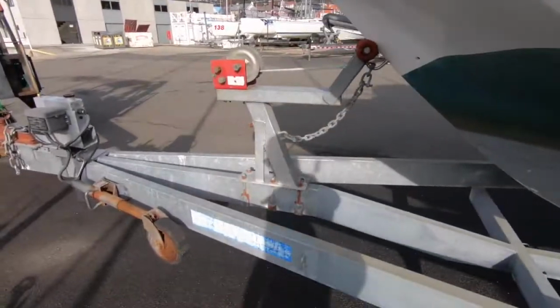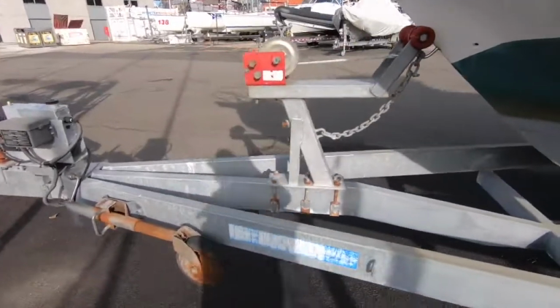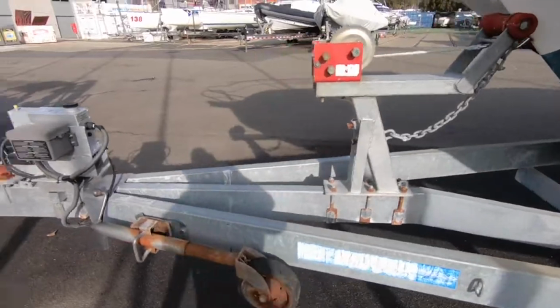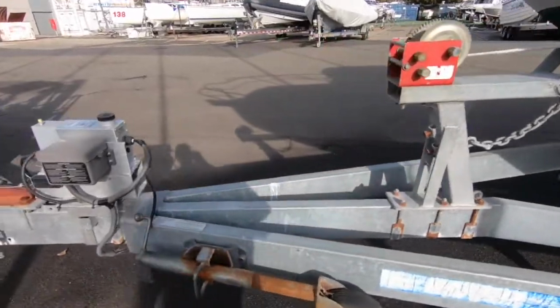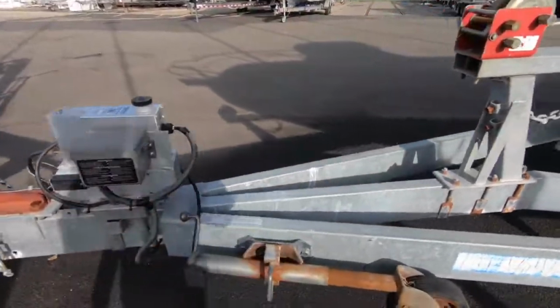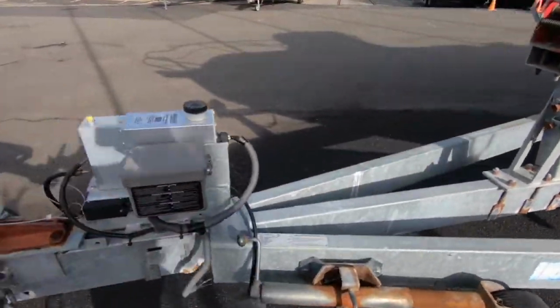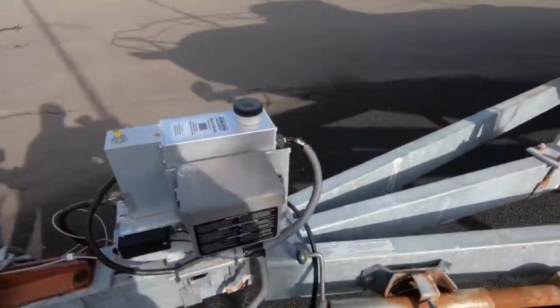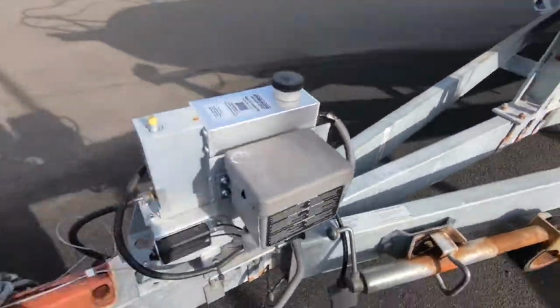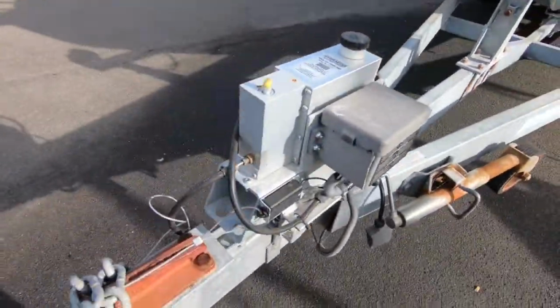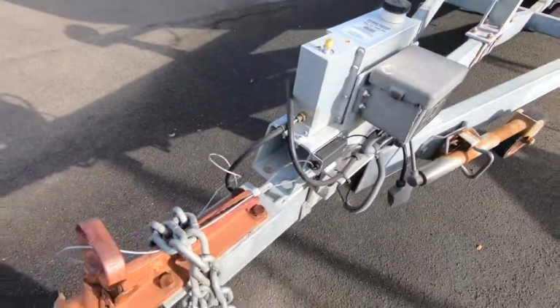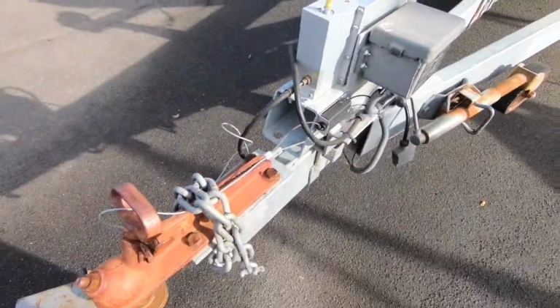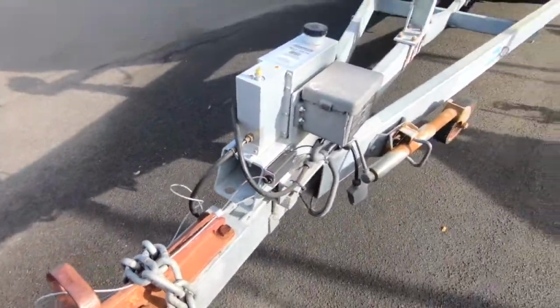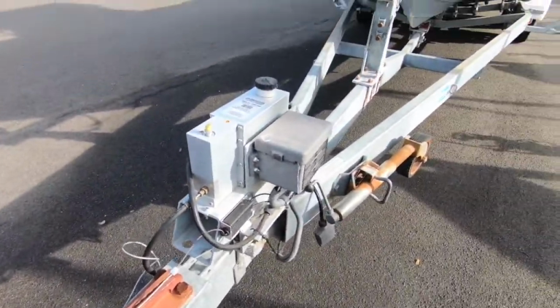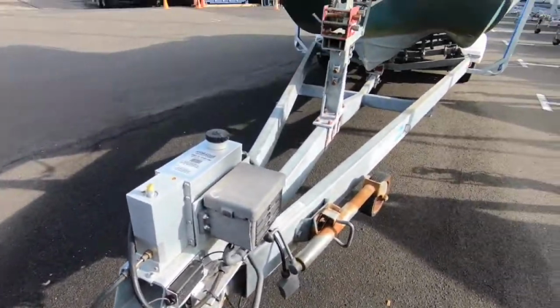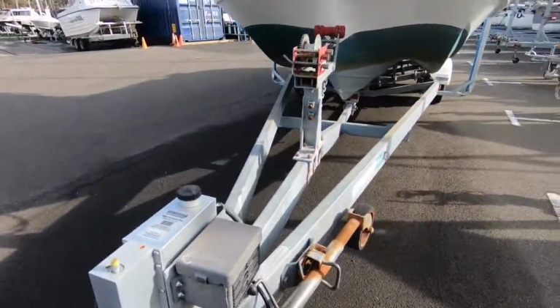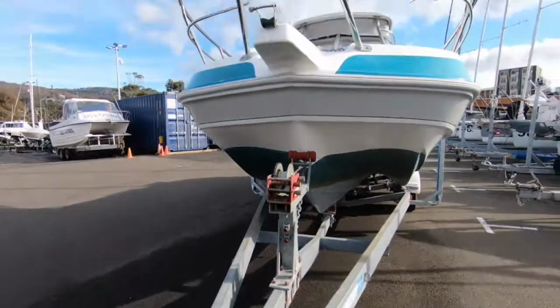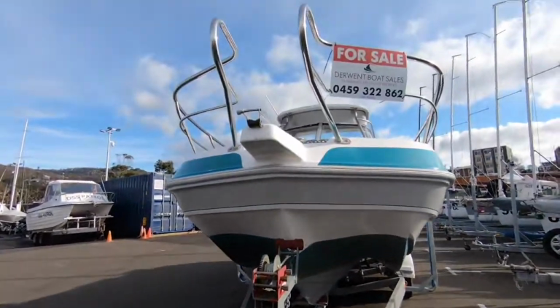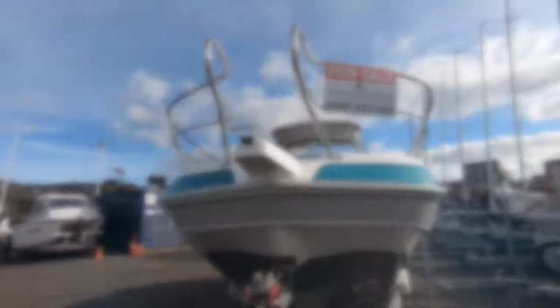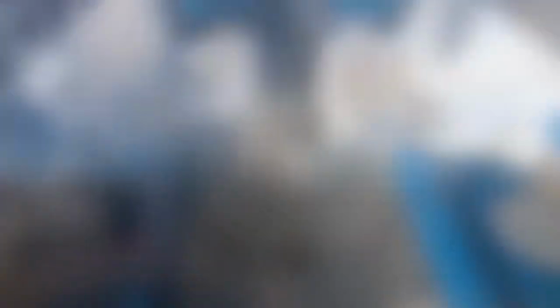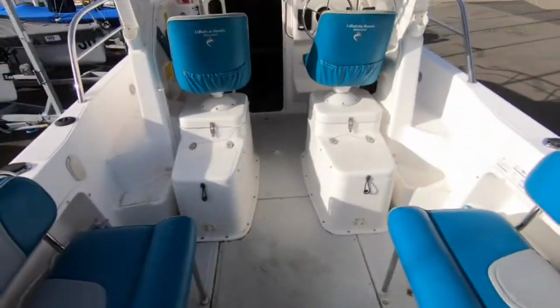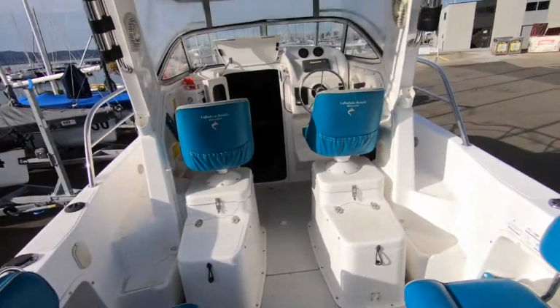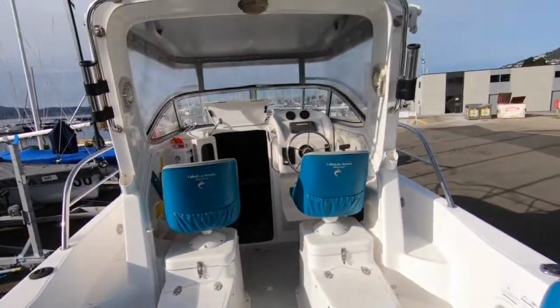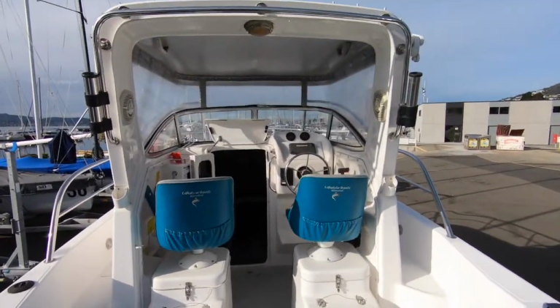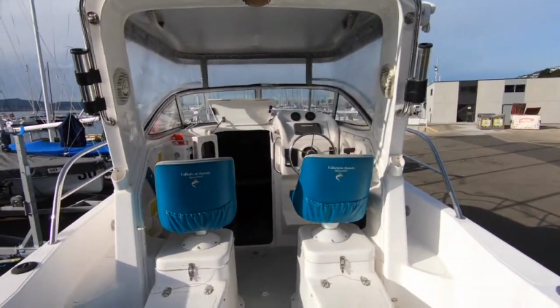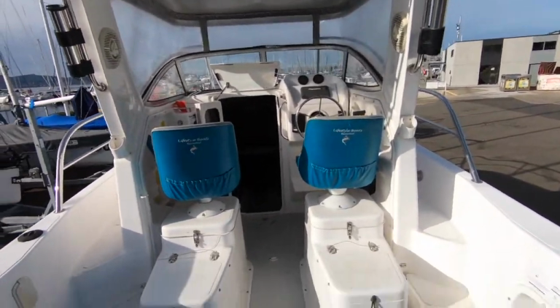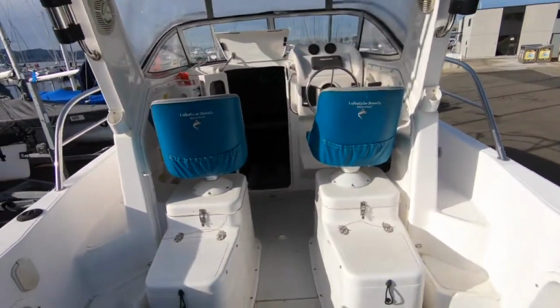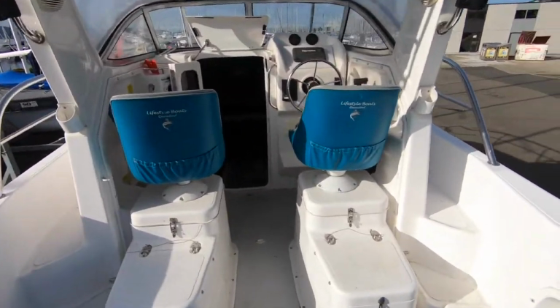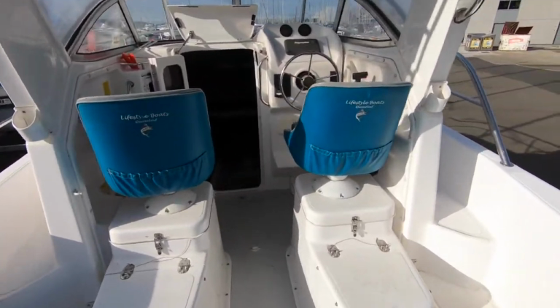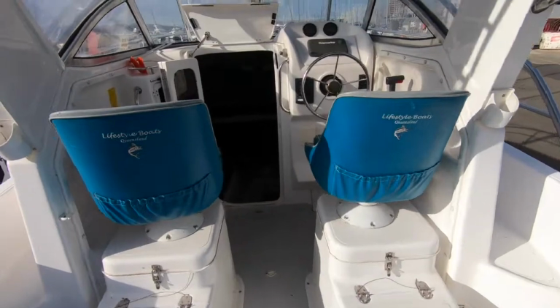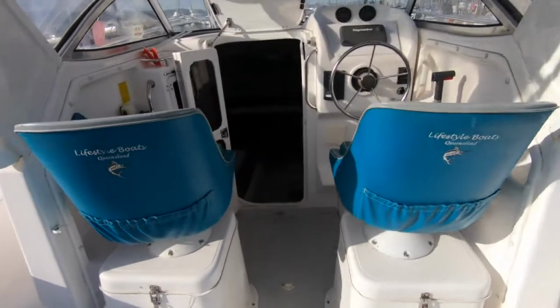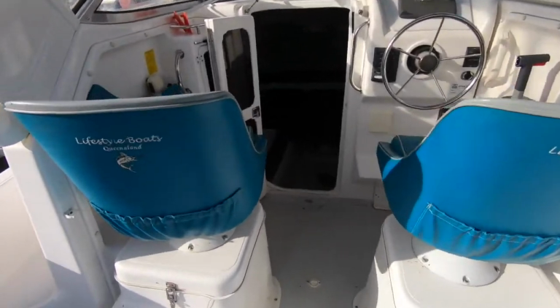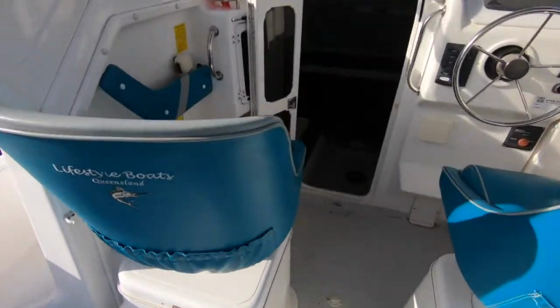The boat really provides some good all-round options — the accommodation allows for a young family, or you can take the mates out for a serious day's fishing.